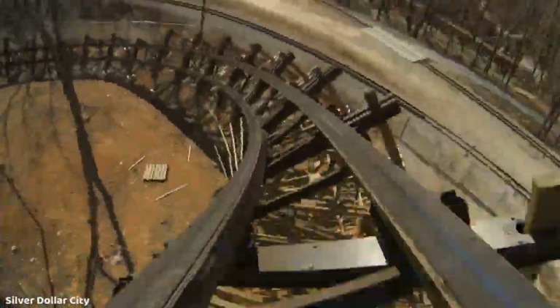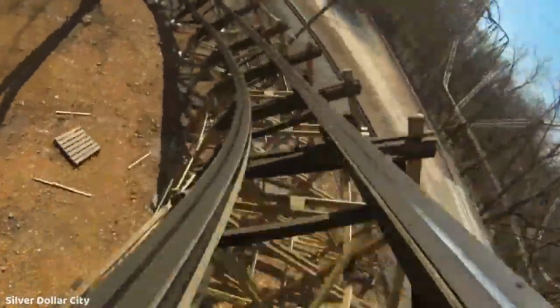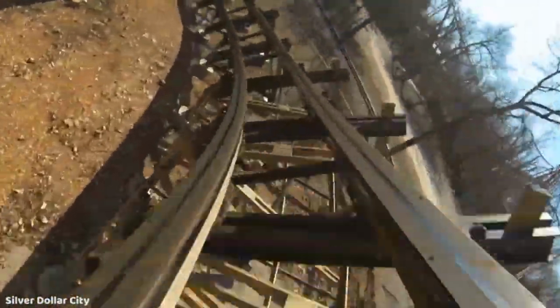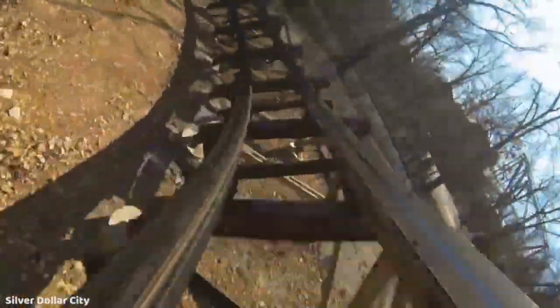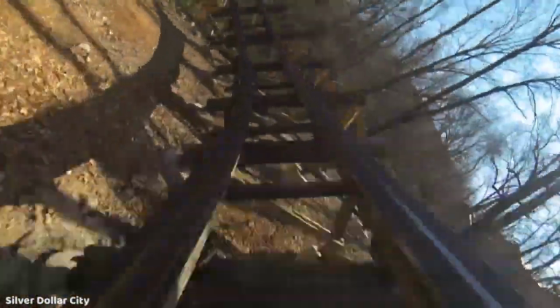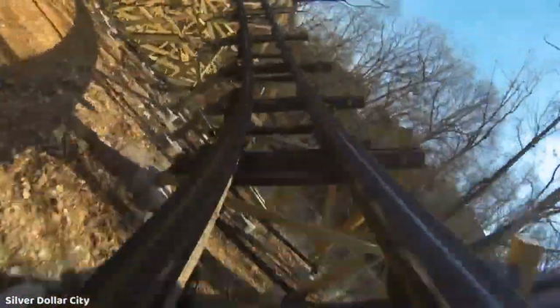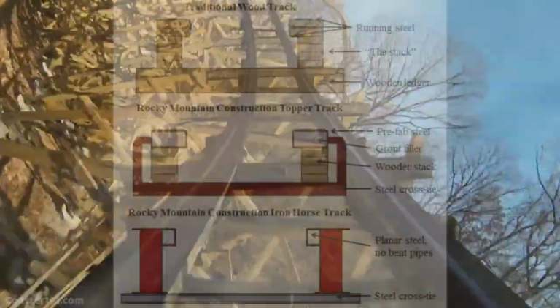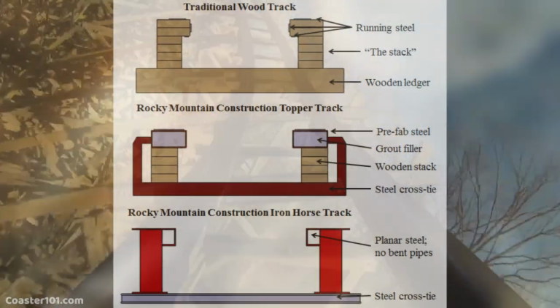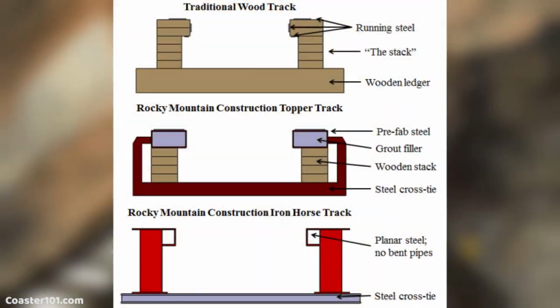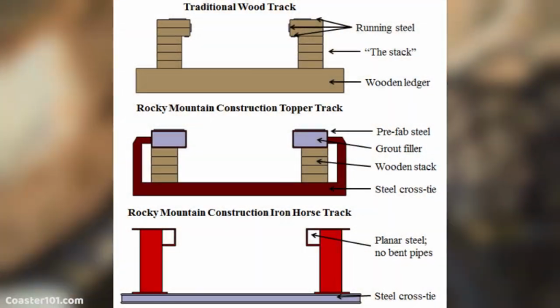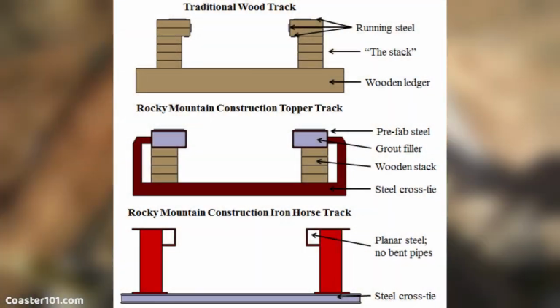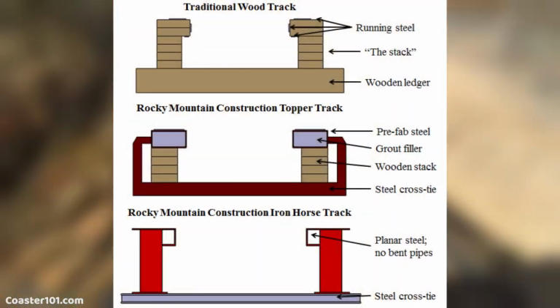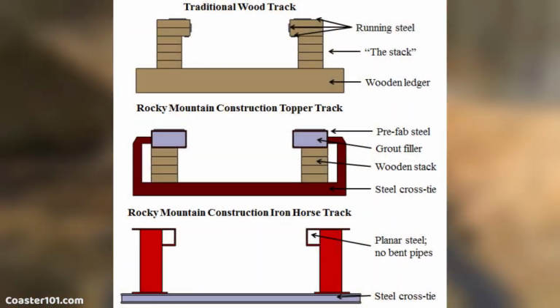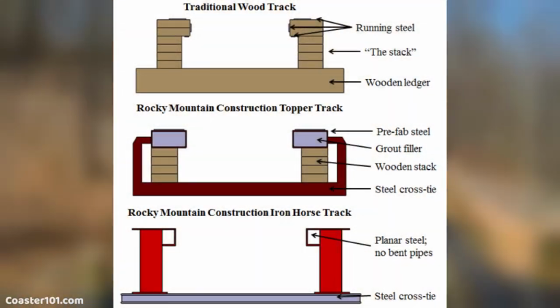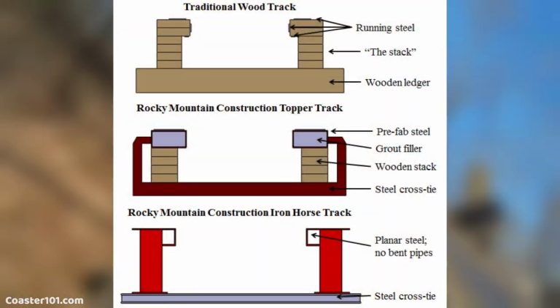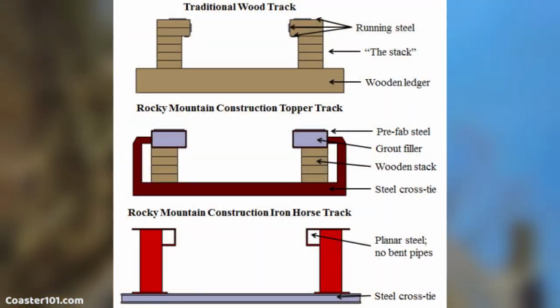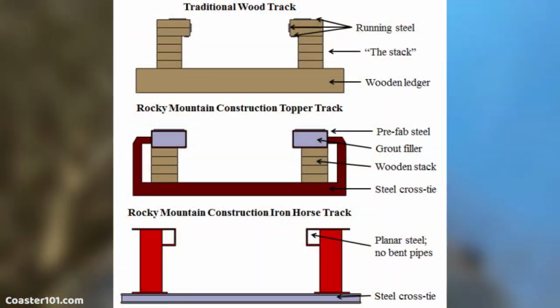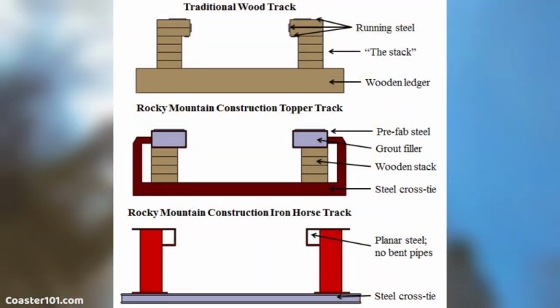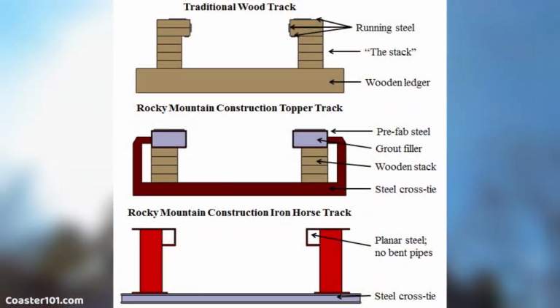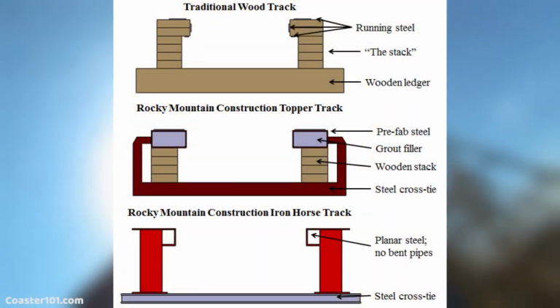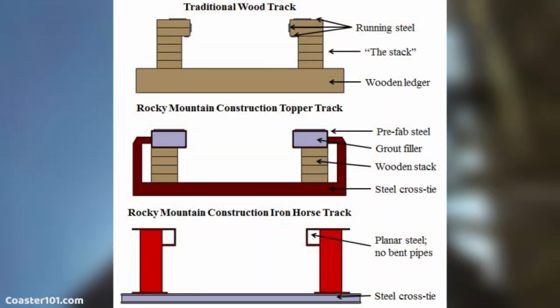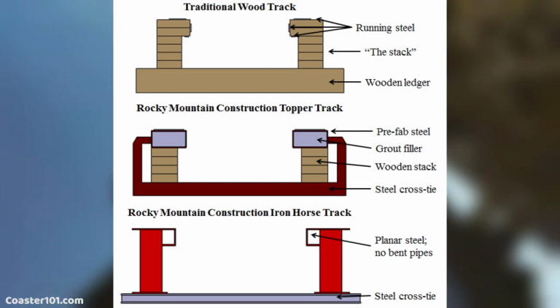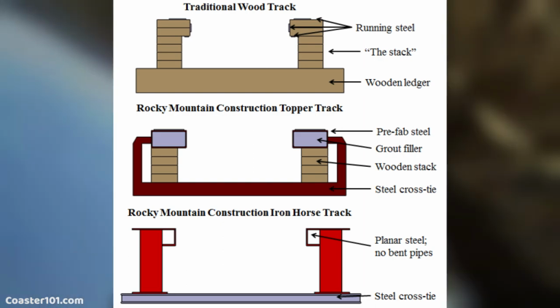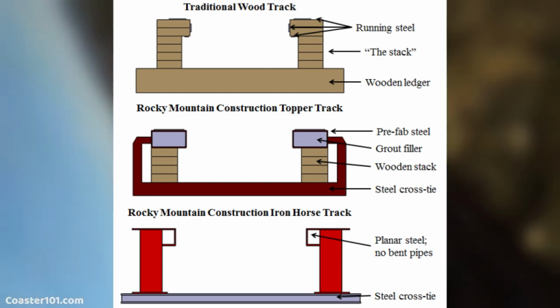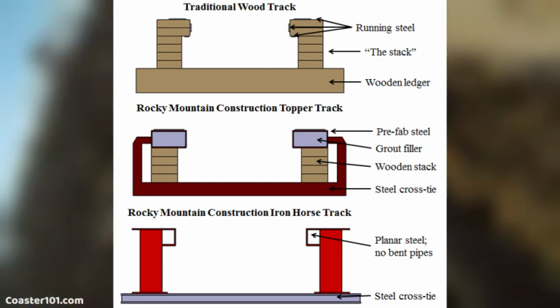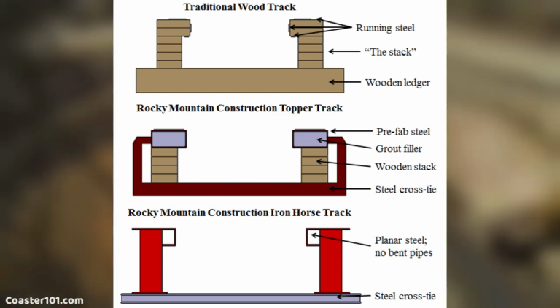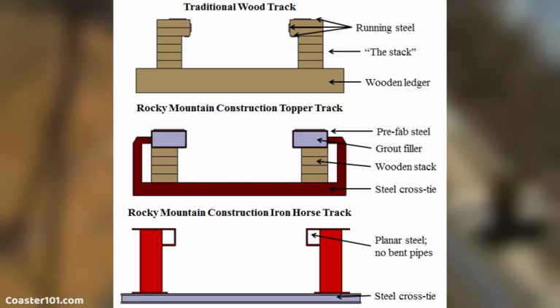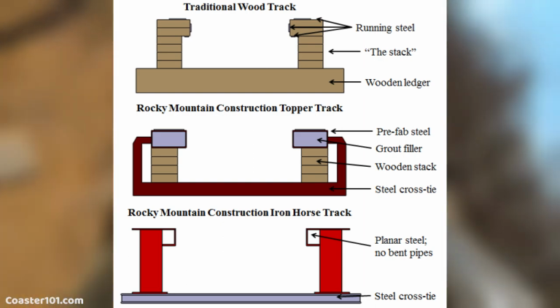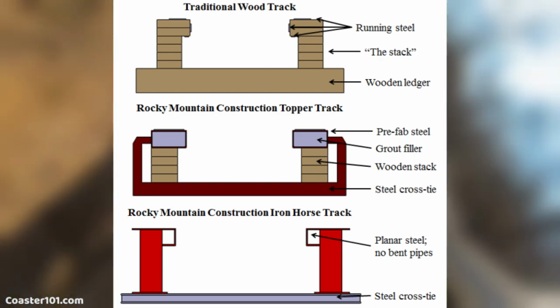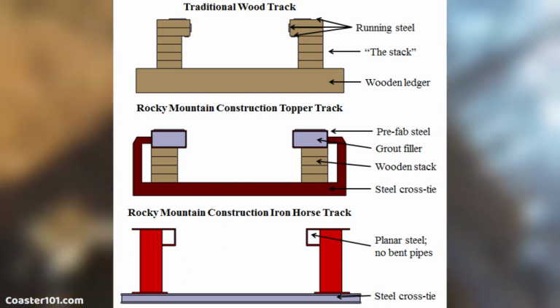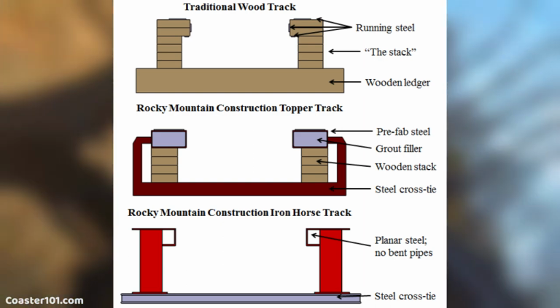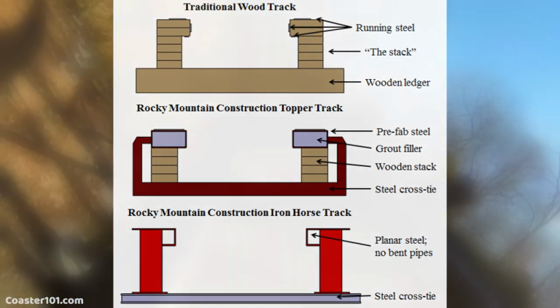Topper Track is similar to the company's steel Ibox track design, but rather than featuring all steel beams, the Topper Track features two wooden stacks with a layer of prefabricated steel on top for the trains to run on.